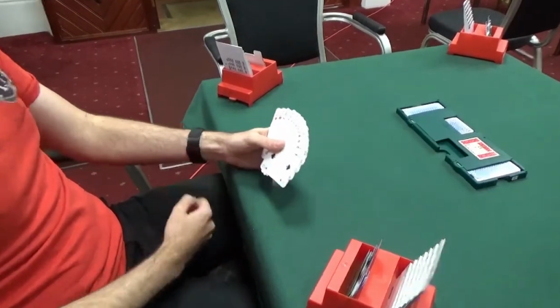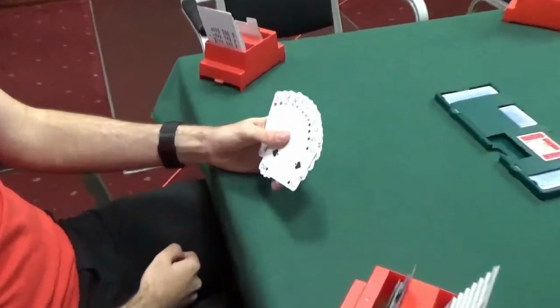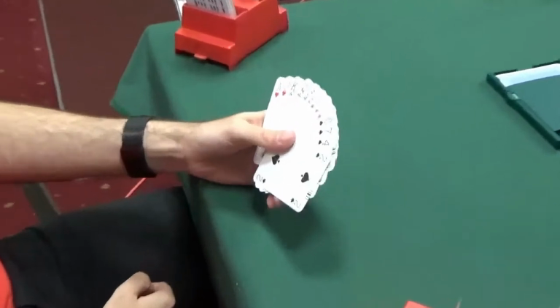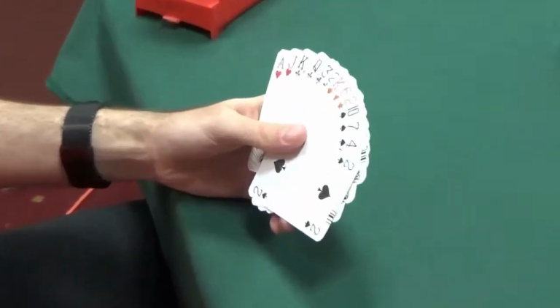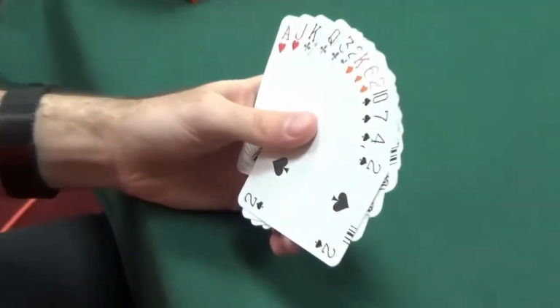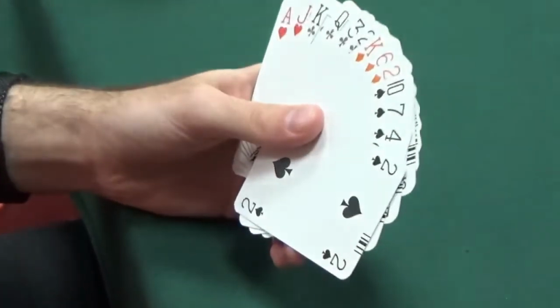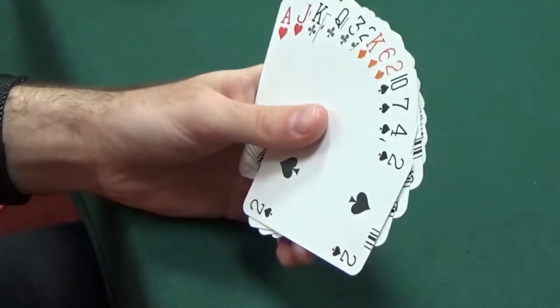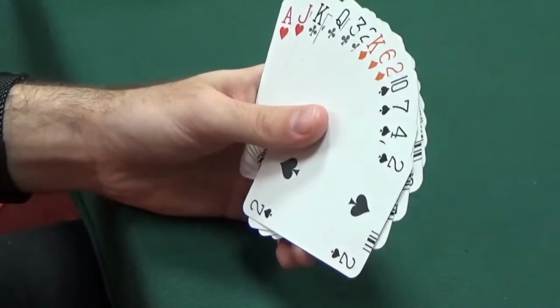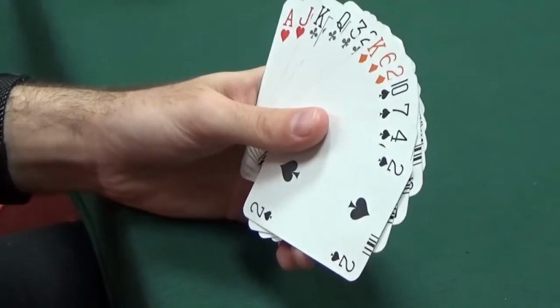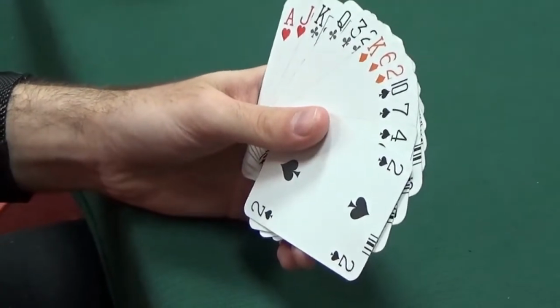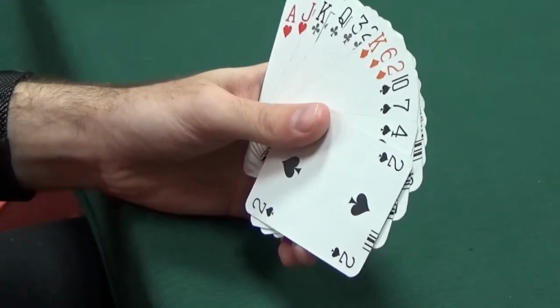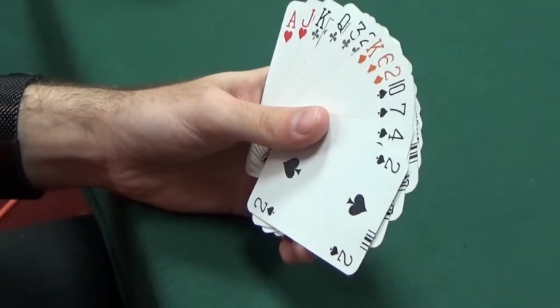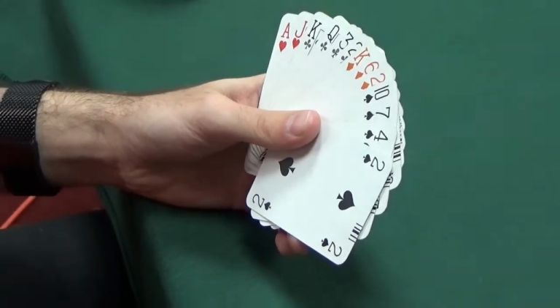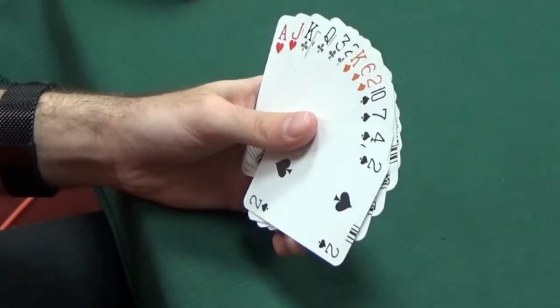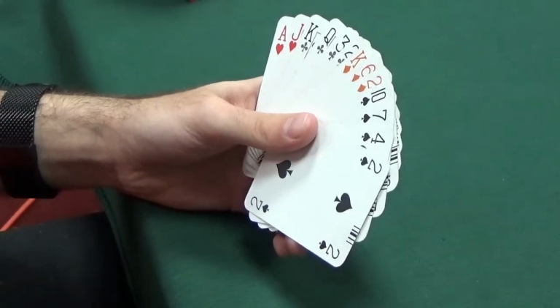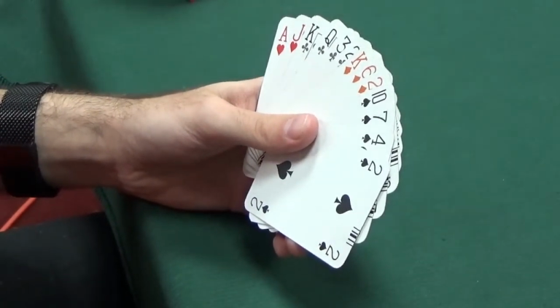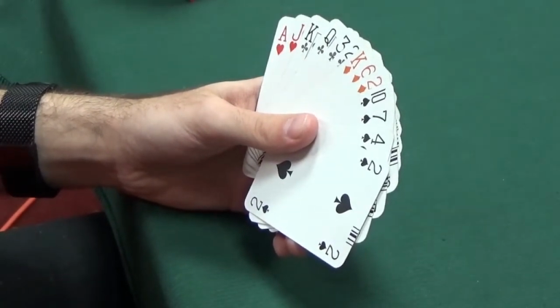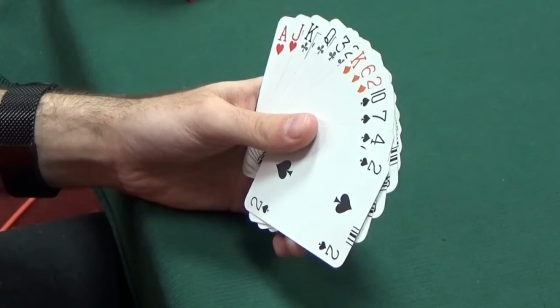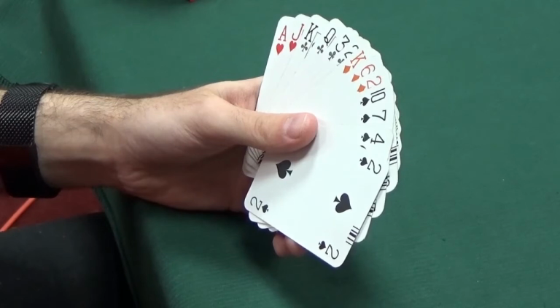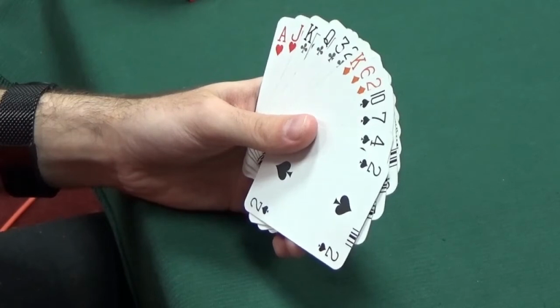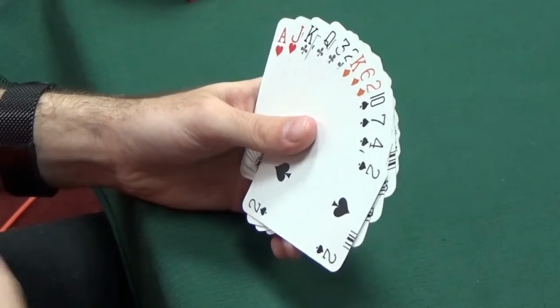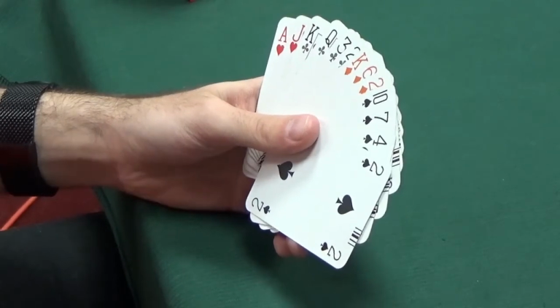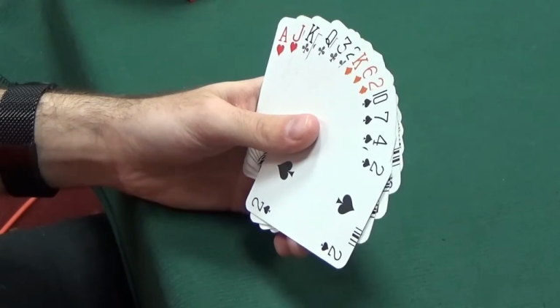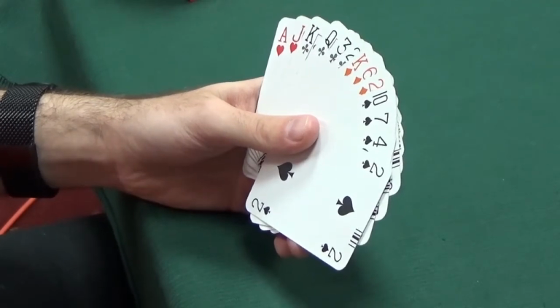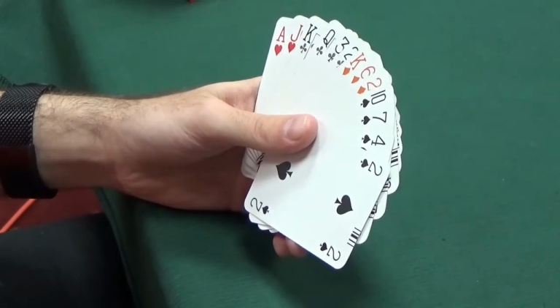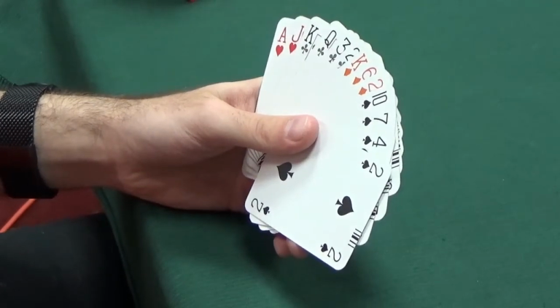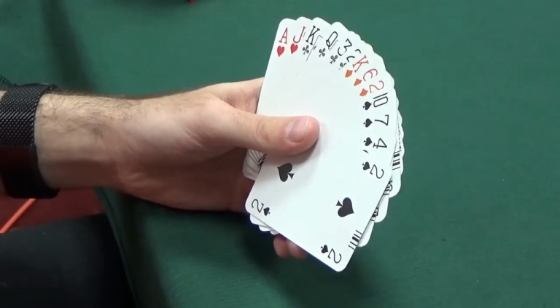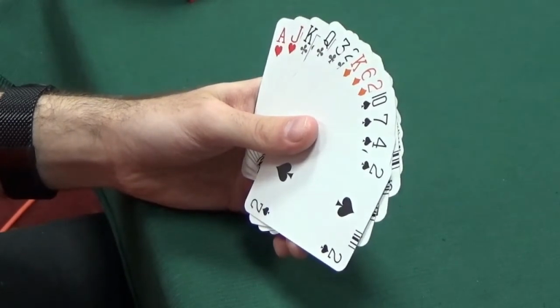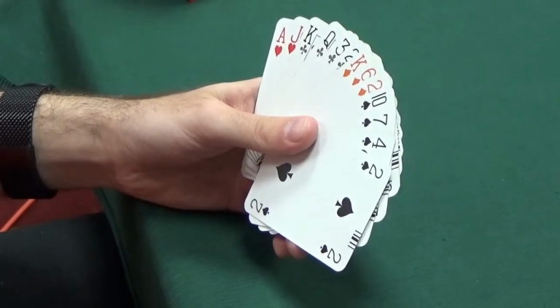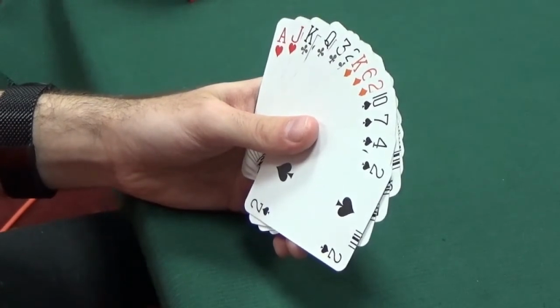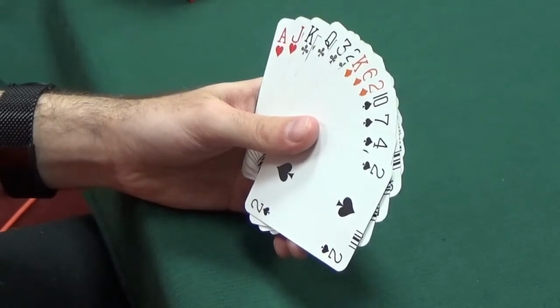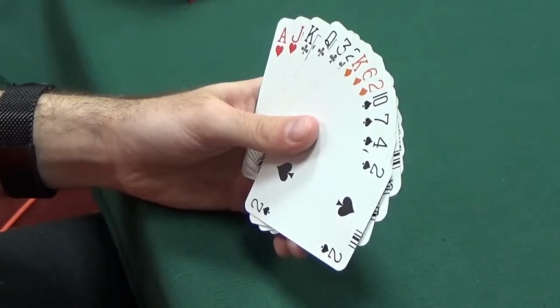Easter has 13 points in total and a balanced hand. Playing a weak no-trump, which is 12-14, we would open one no-trump here.